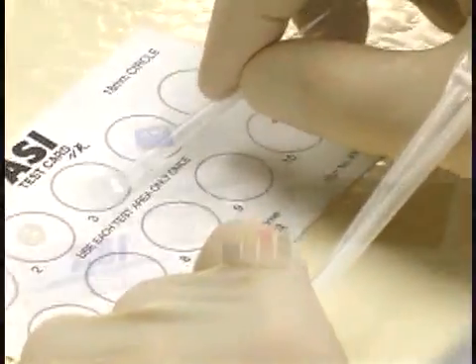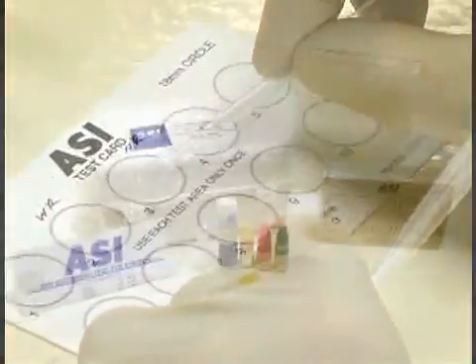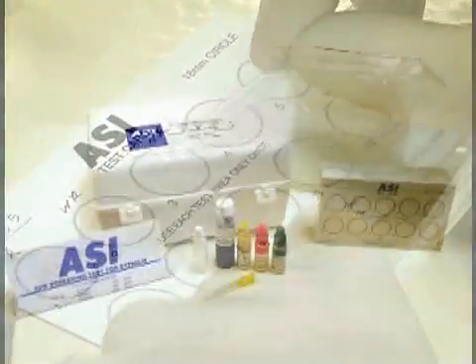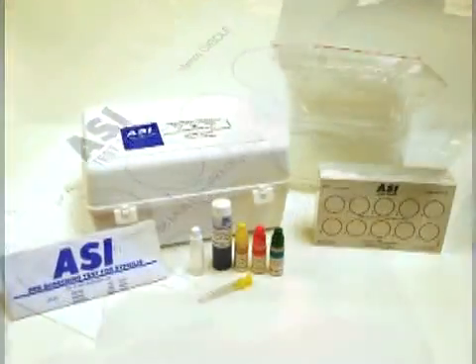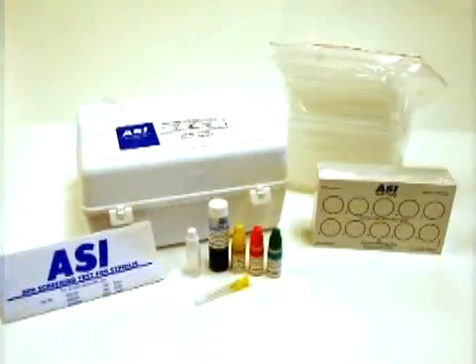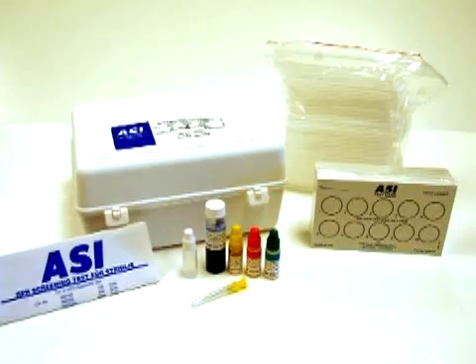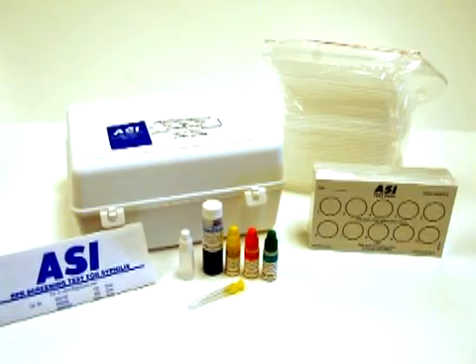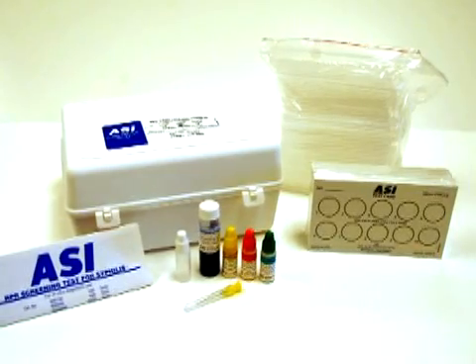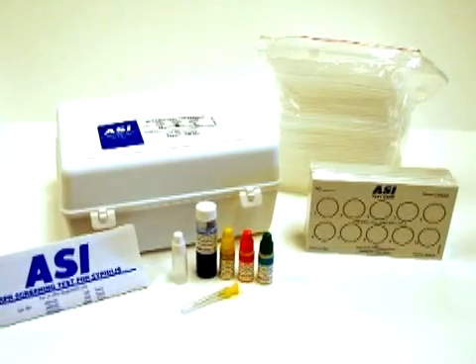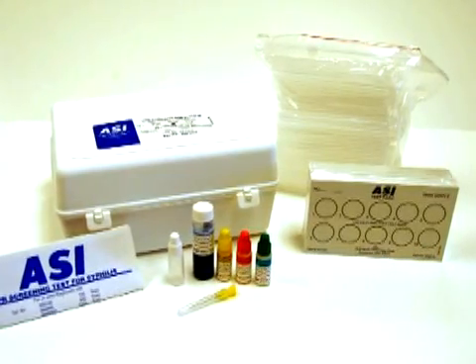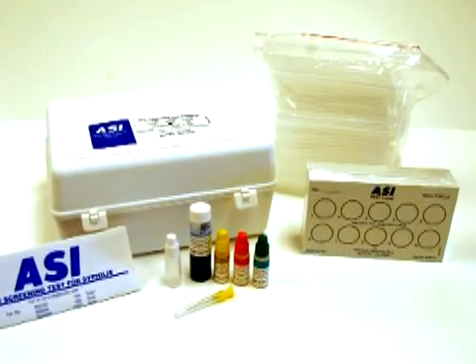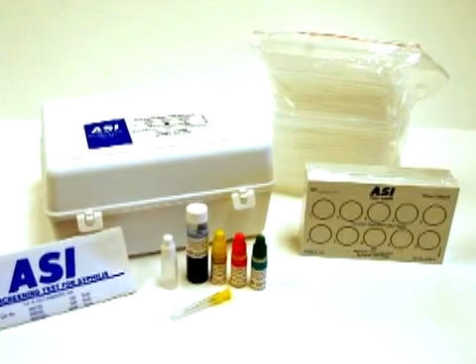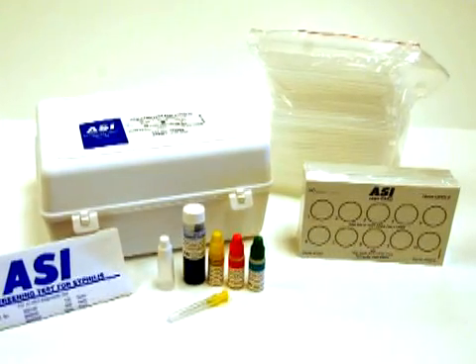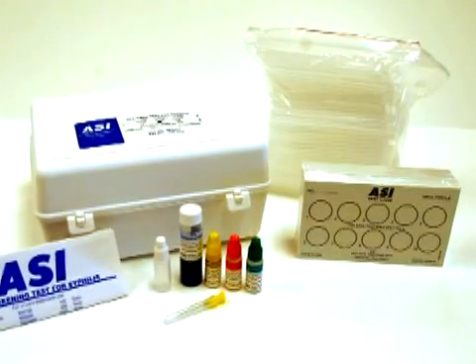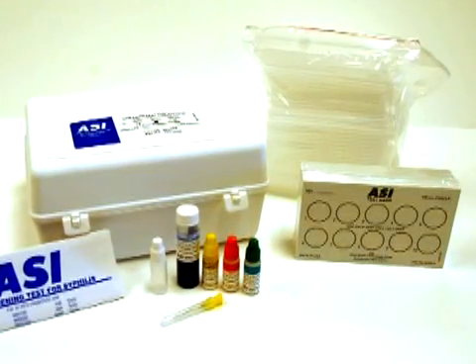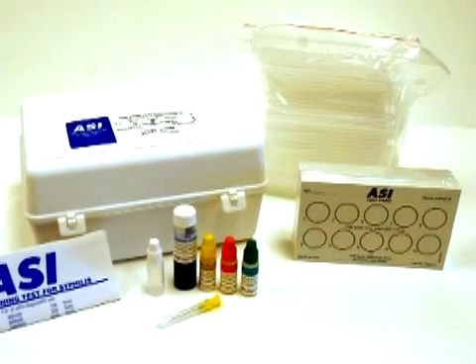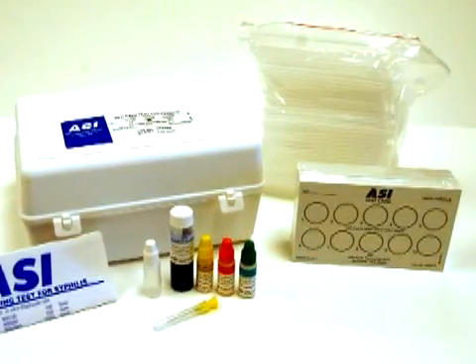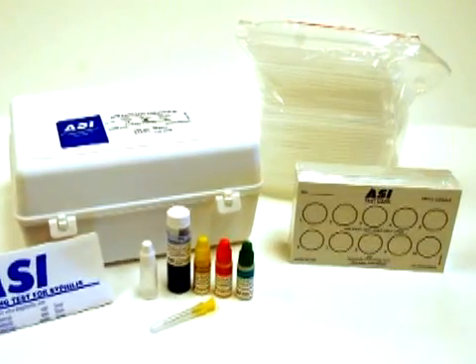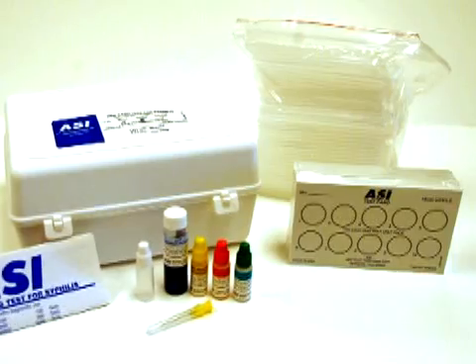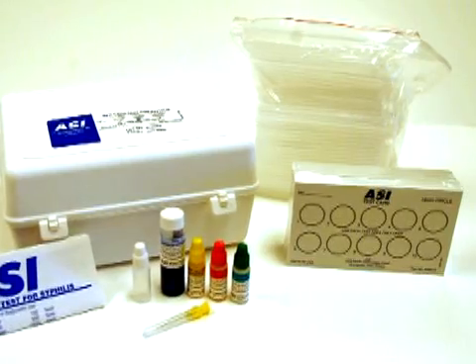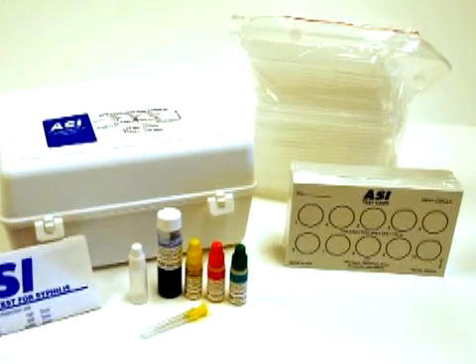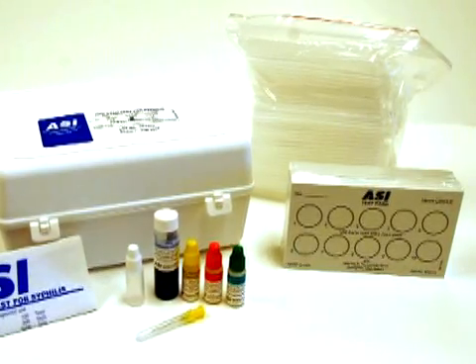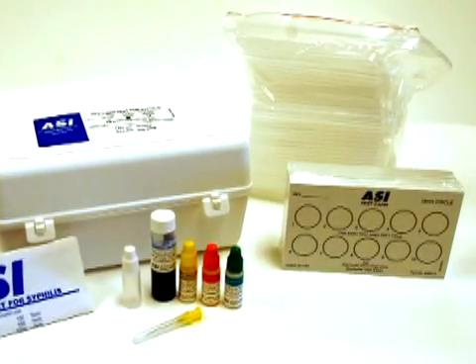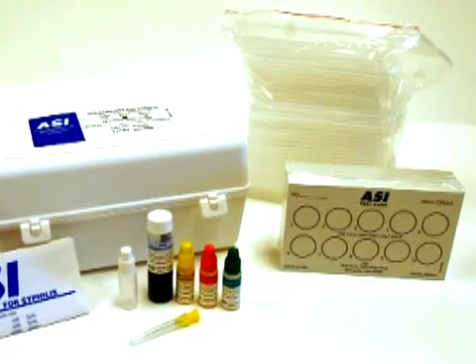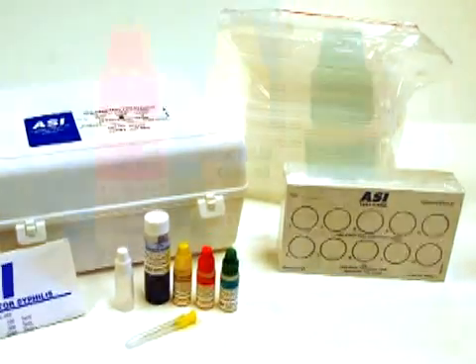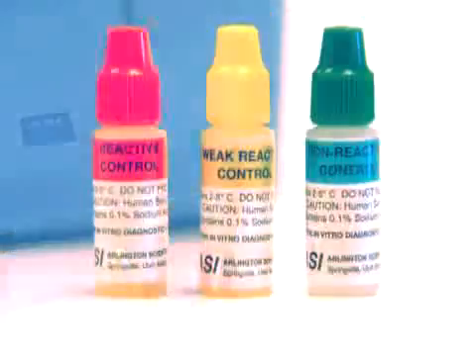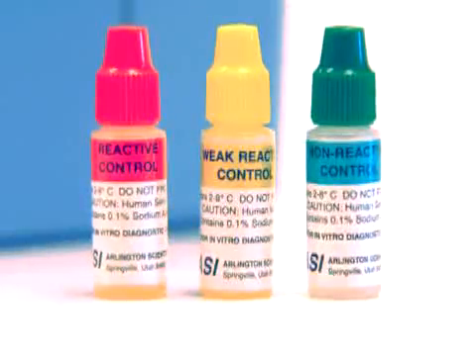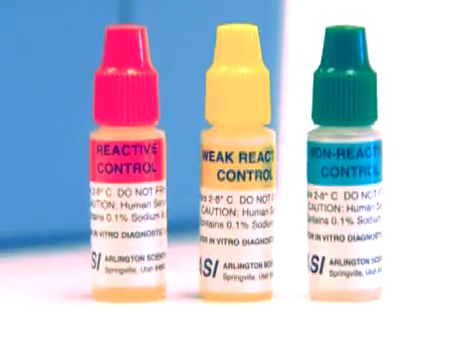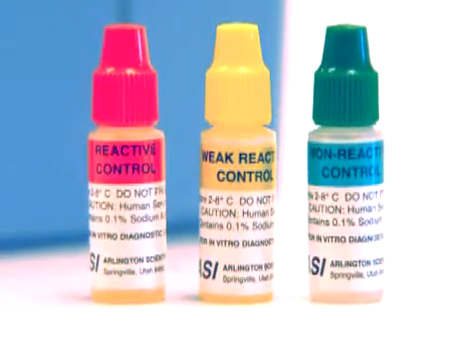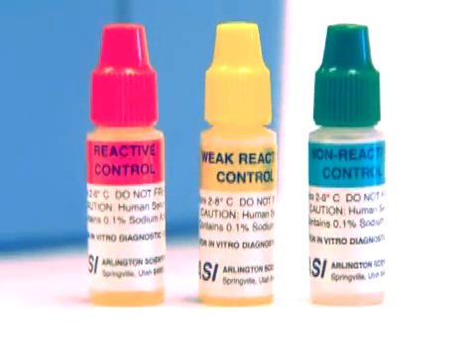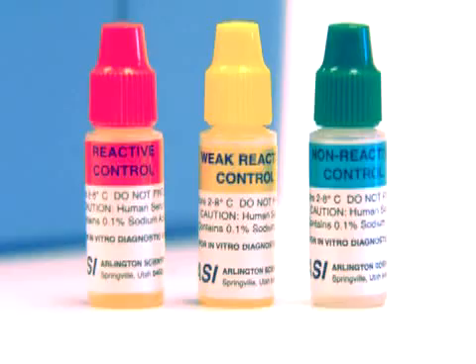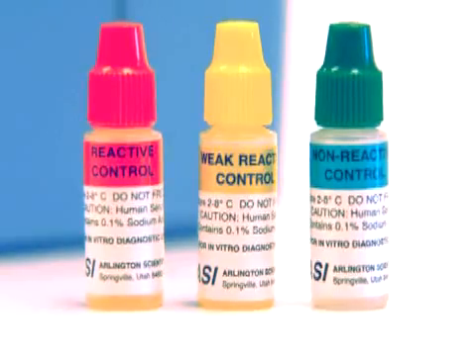The kit contains everything you'll need to perform the test, including carbon antigen, test cards, stirrer pipettes, dropper bottle, and dispensing needle. Three levels of color-coded liquid controls are also included. These controls are easy to titer.